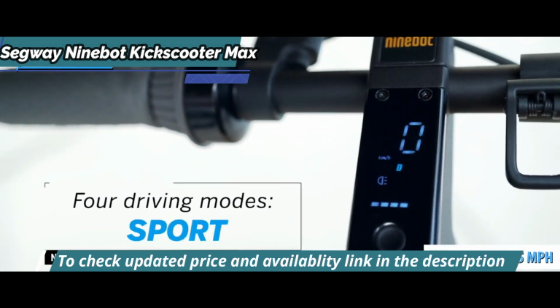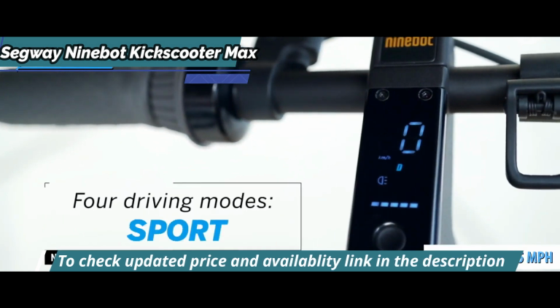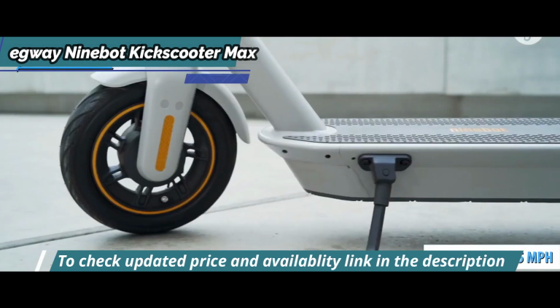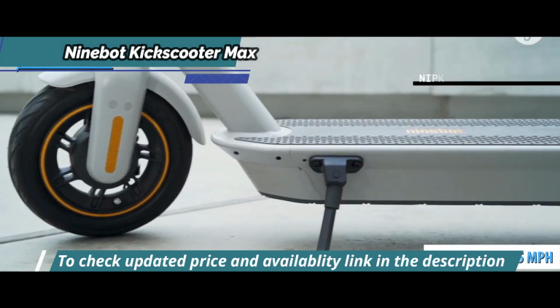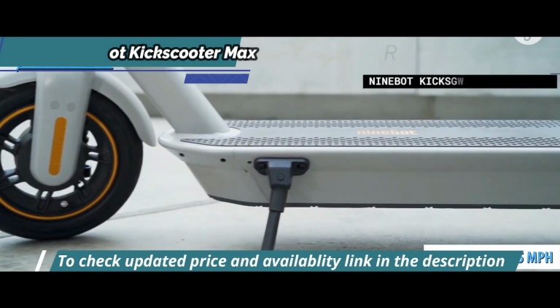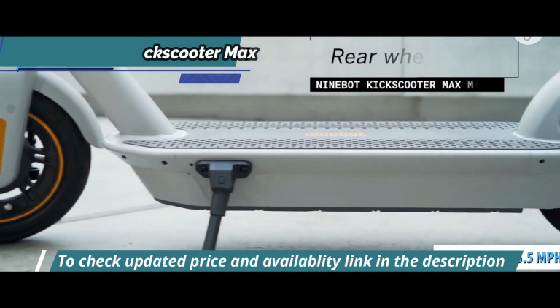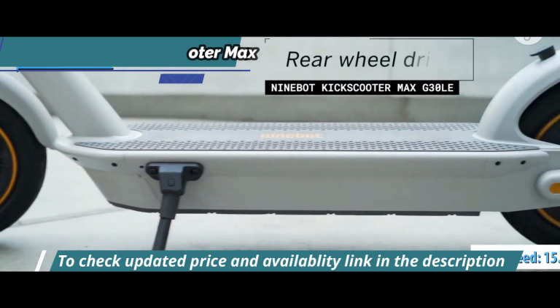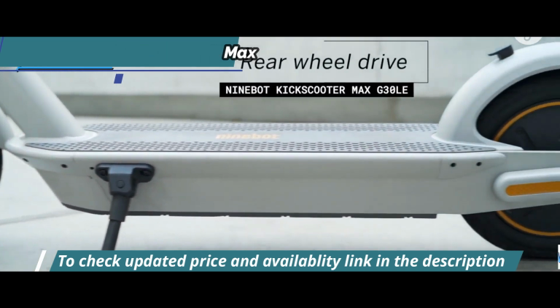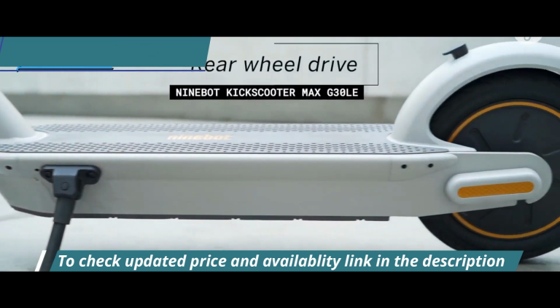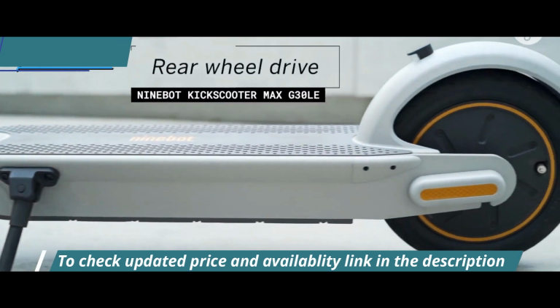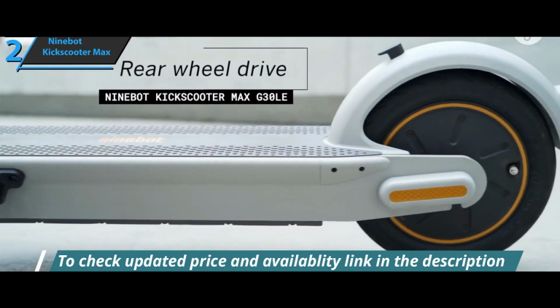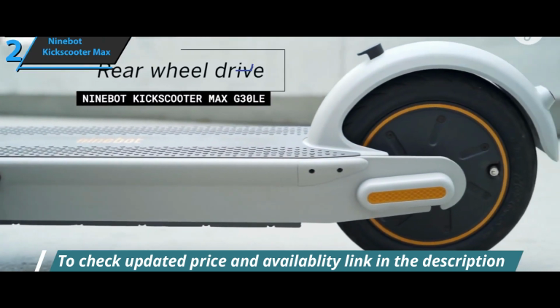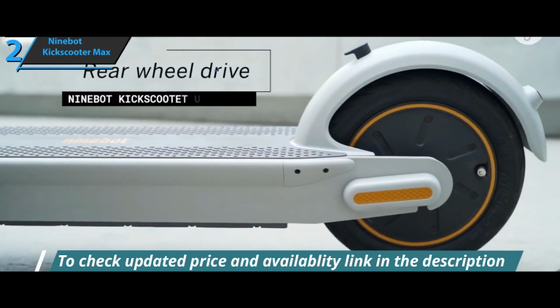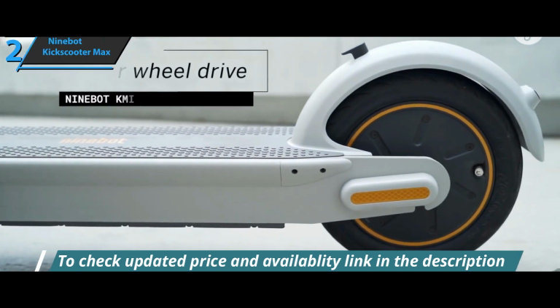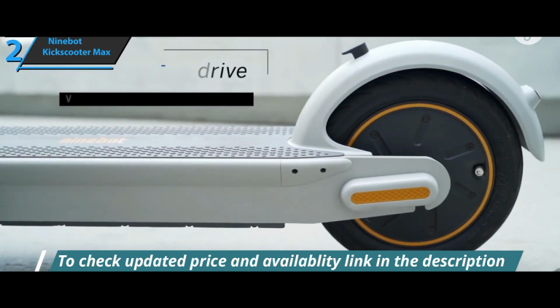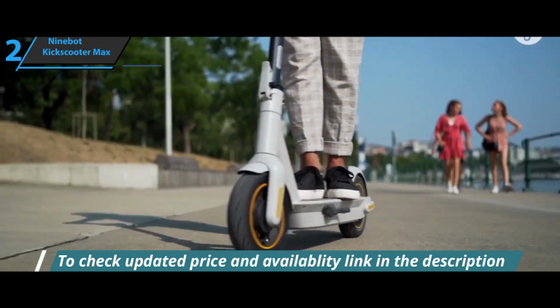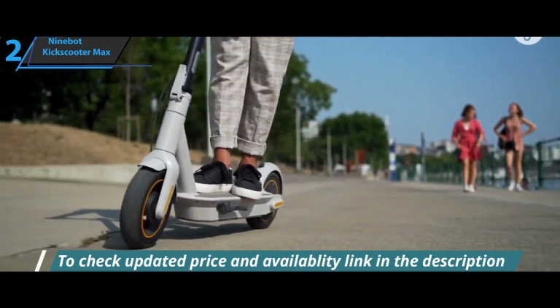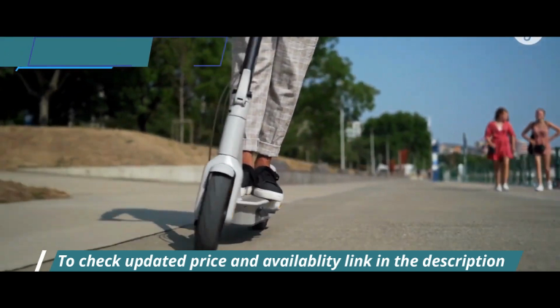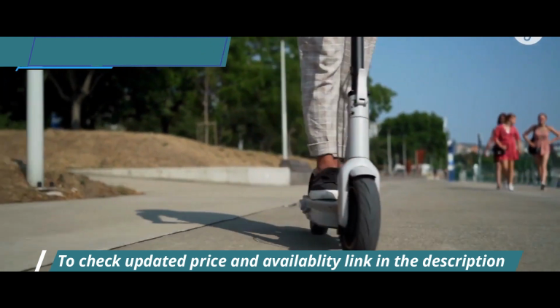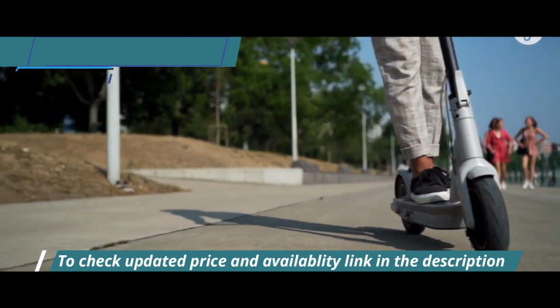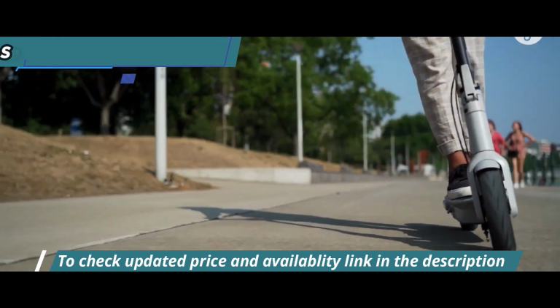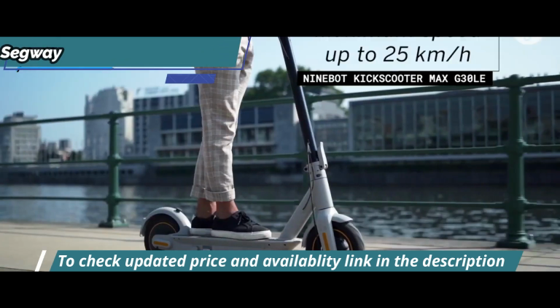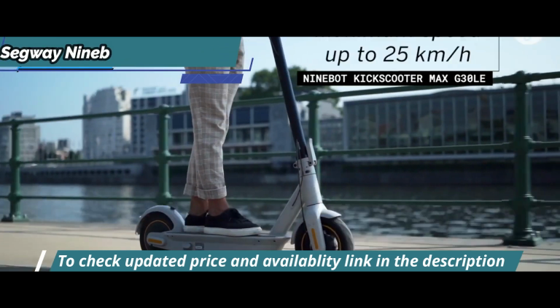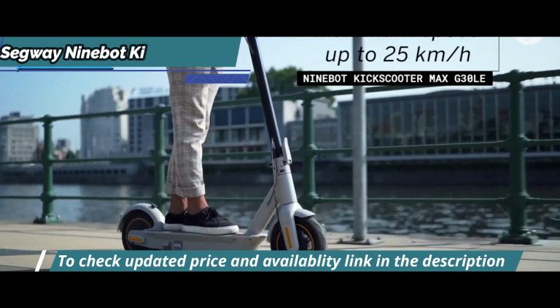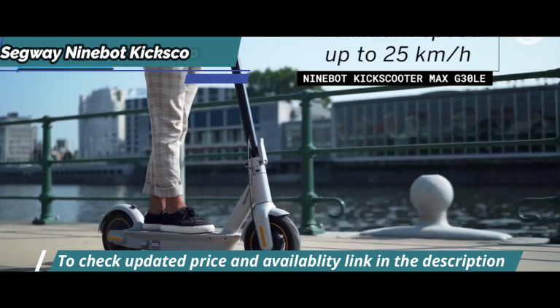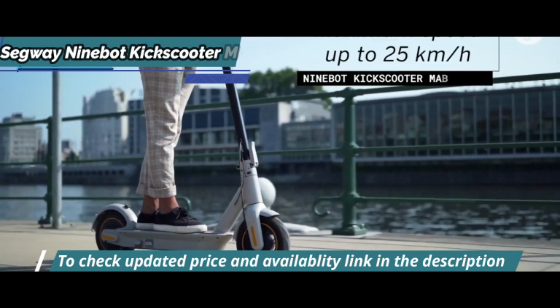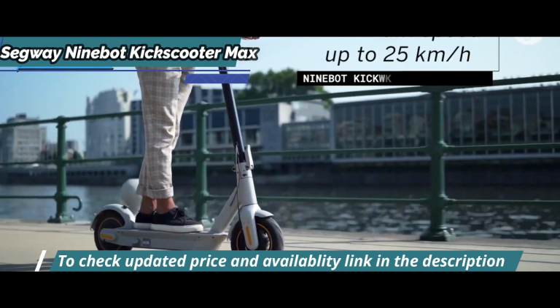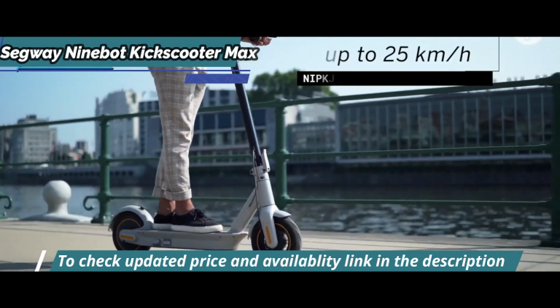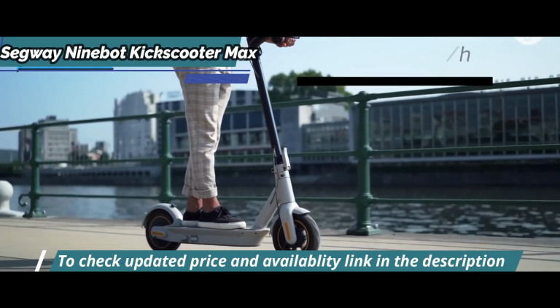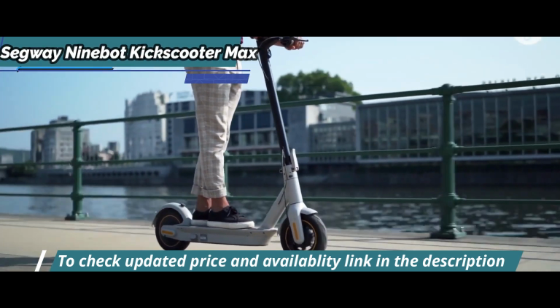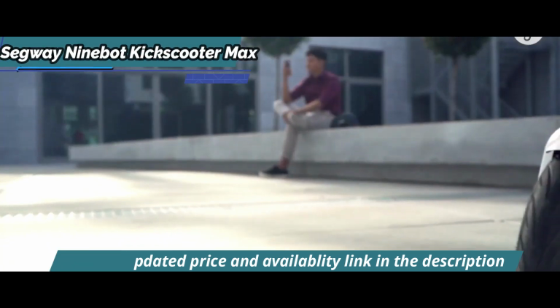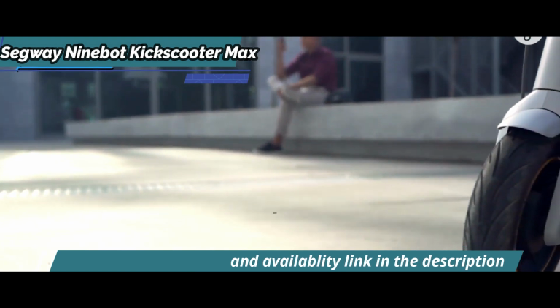The Segway 9Bot Kick Scooter Max is designed with comfort for long trips in mind. Its long-lasting batteries can also be removed, which allows you to travel those massive distances.